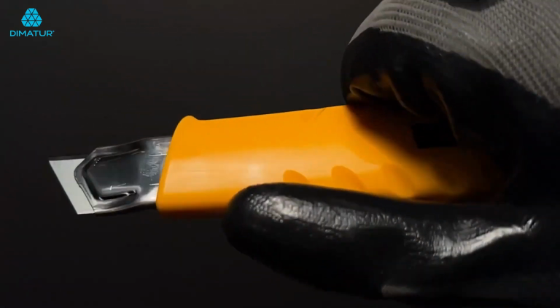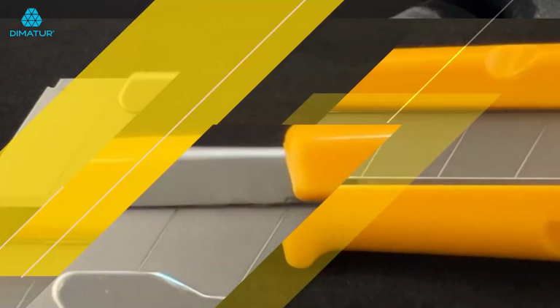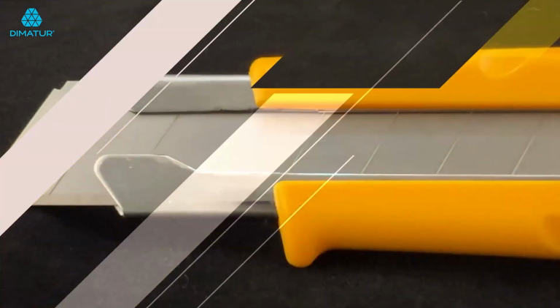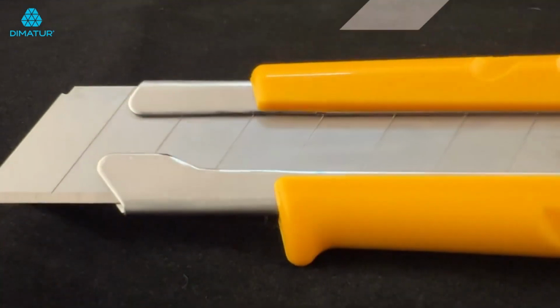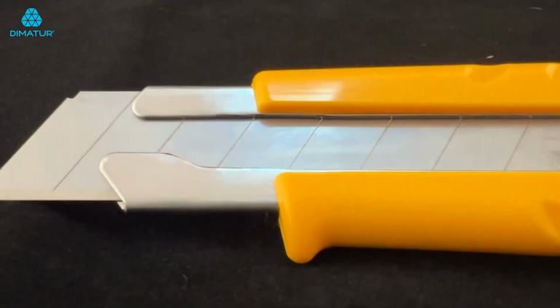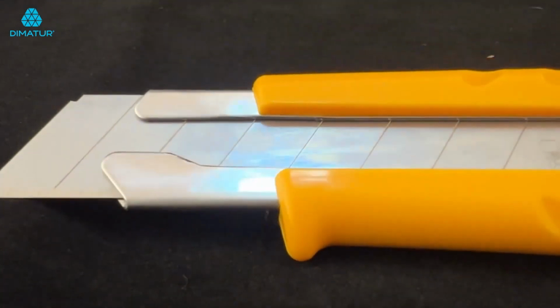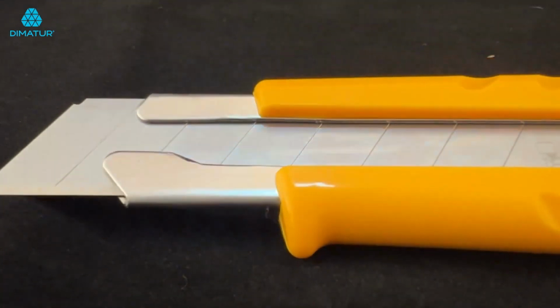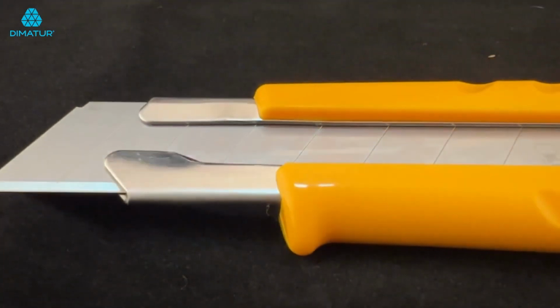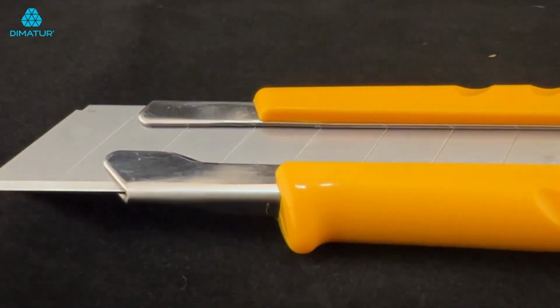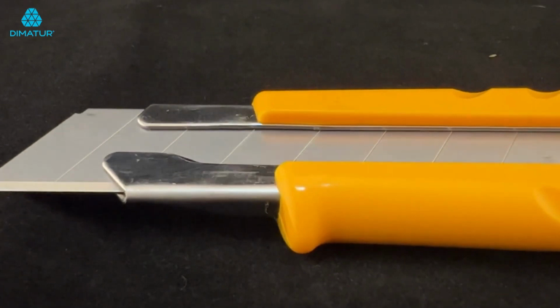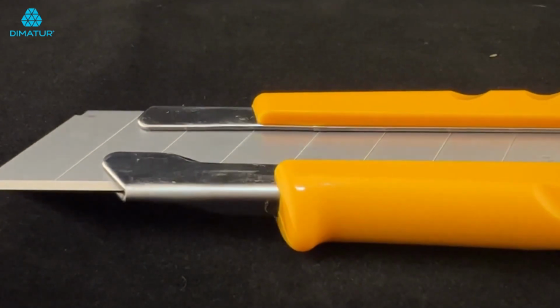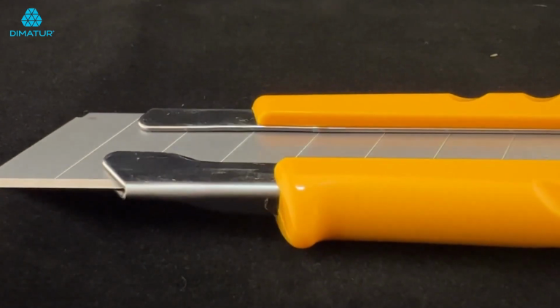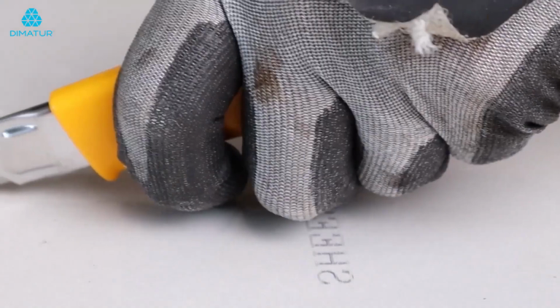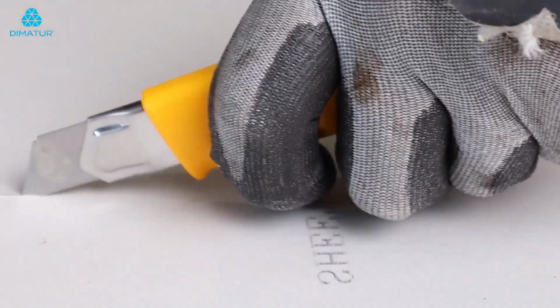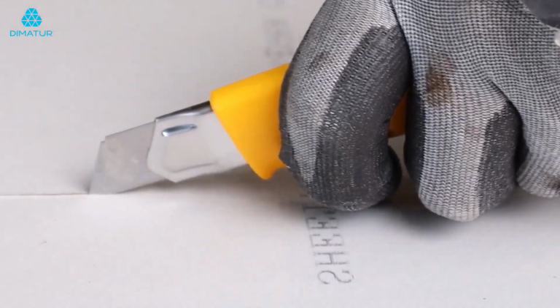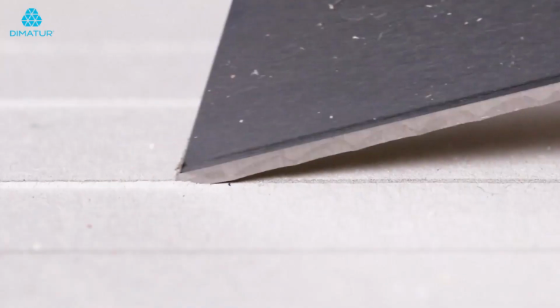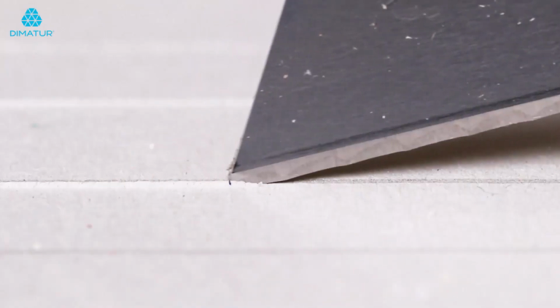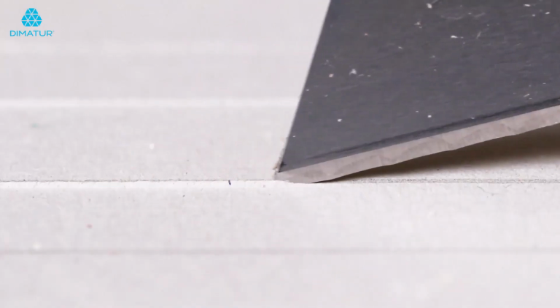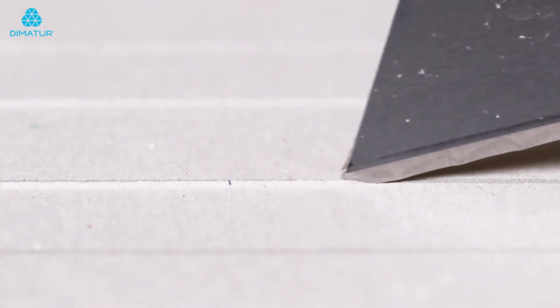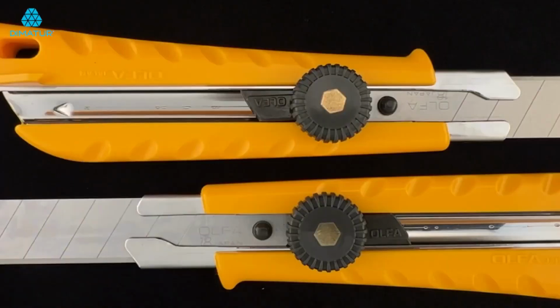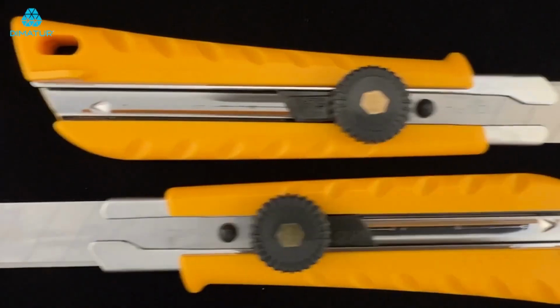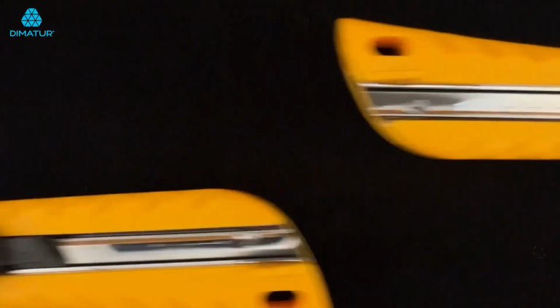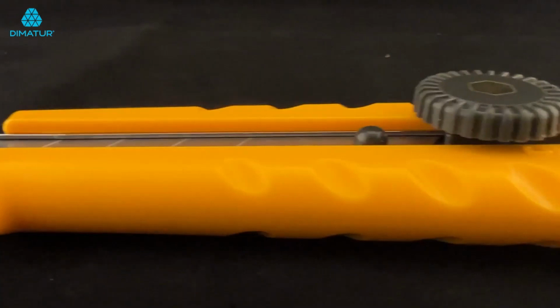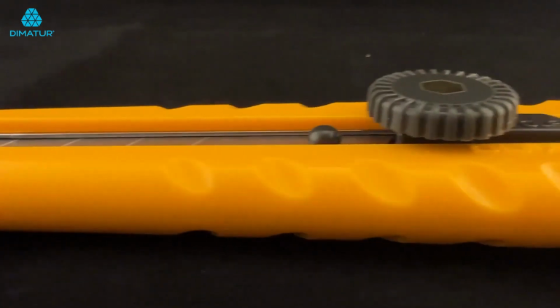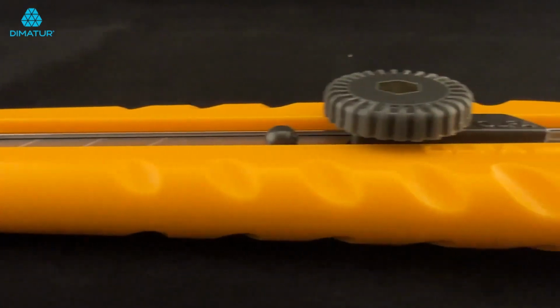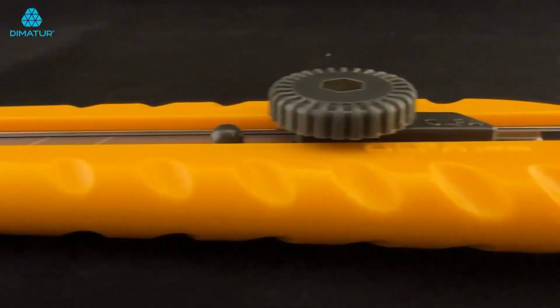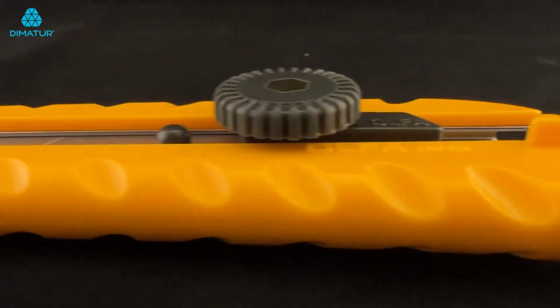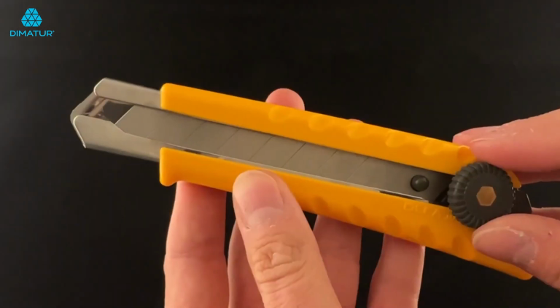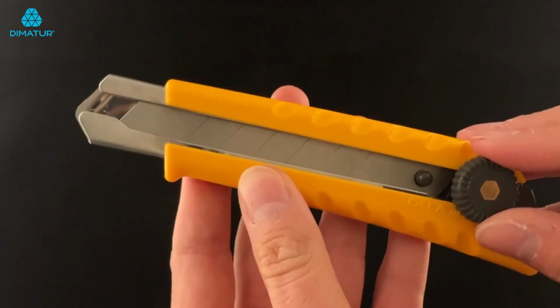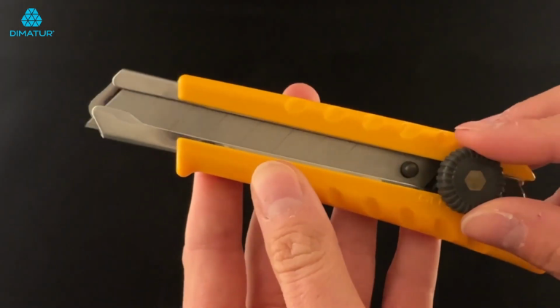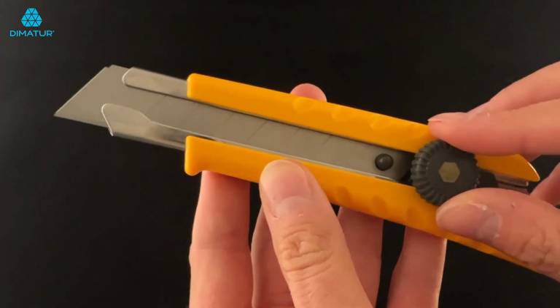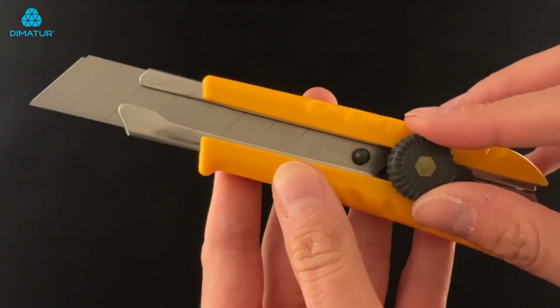Built with a stainless steel support channel that maintains blade position for heavy duty cutting and a ratchet style blade lock that allows for easy blade extension and secure fastening.